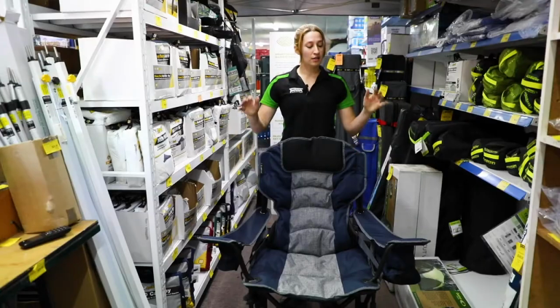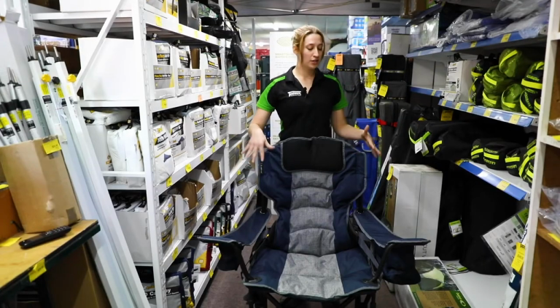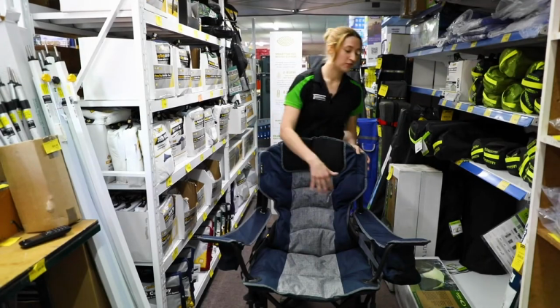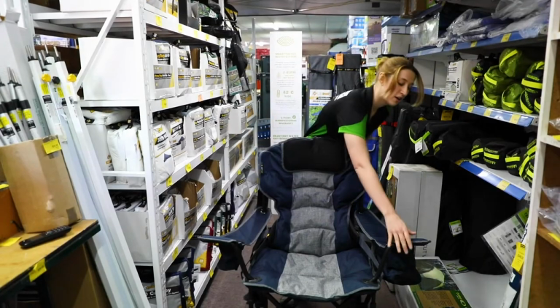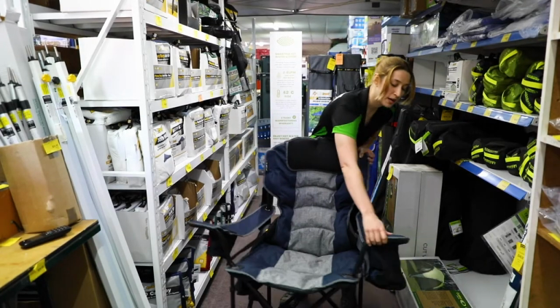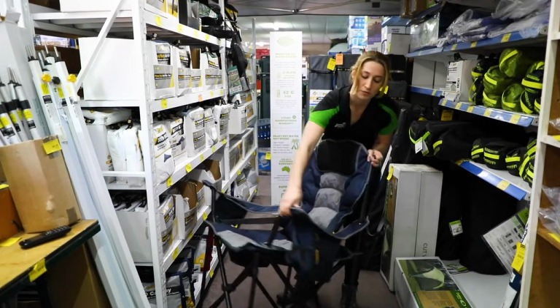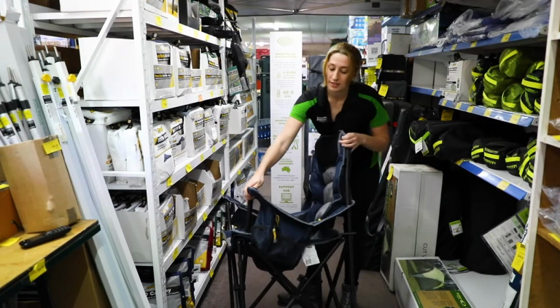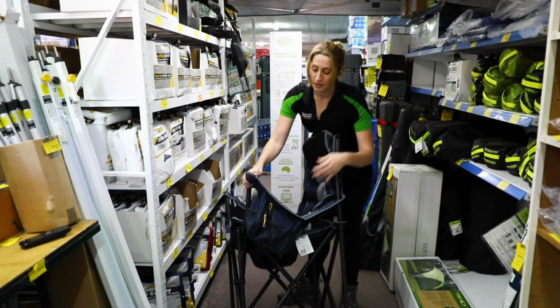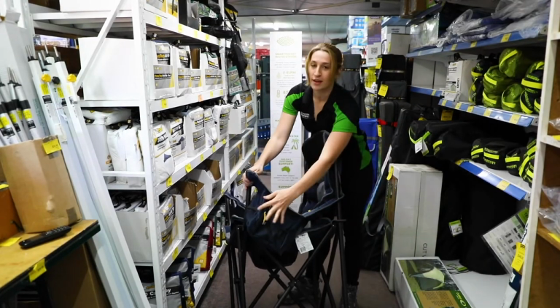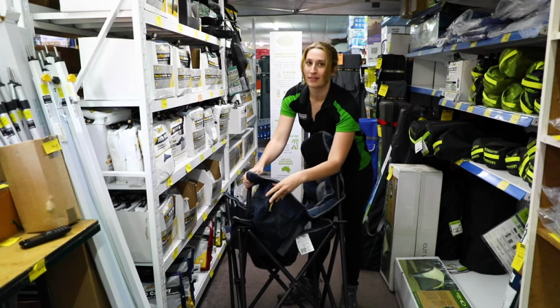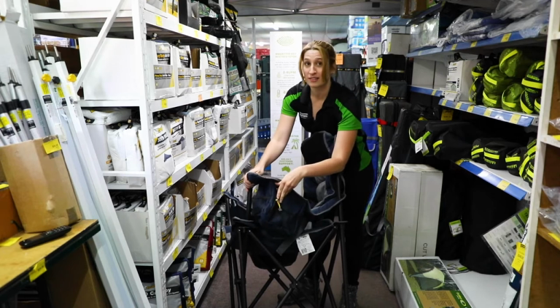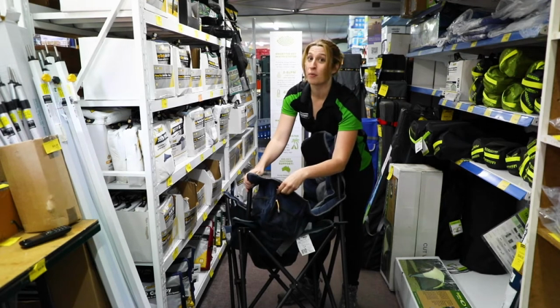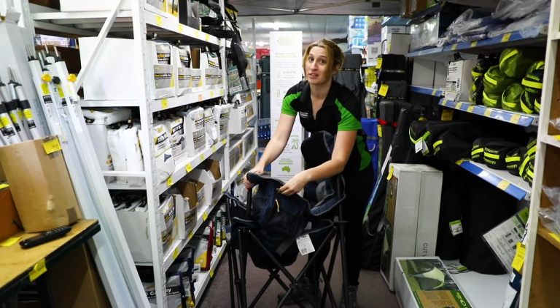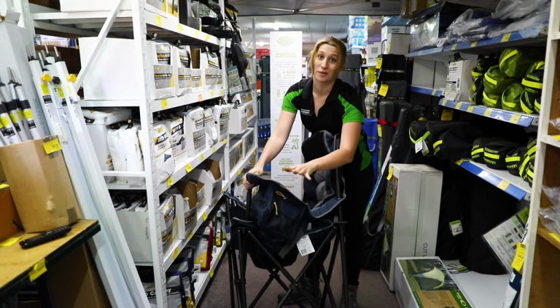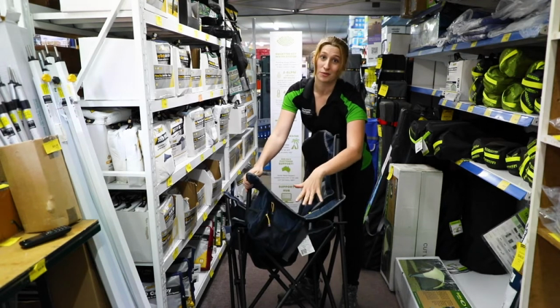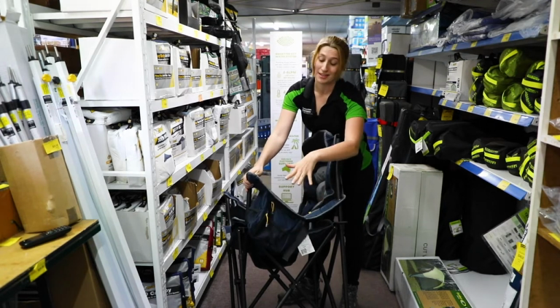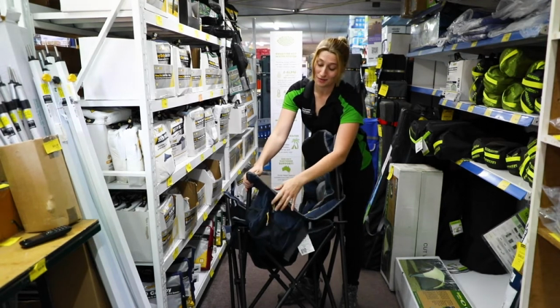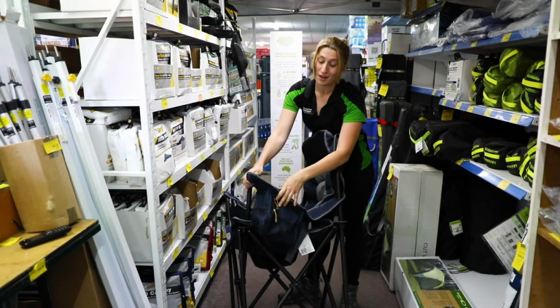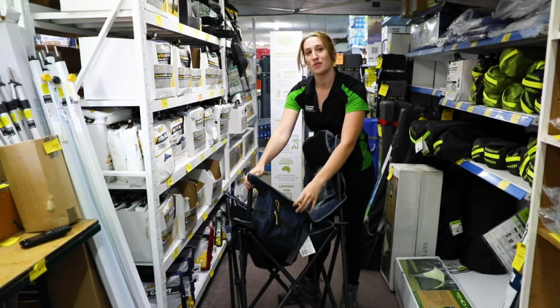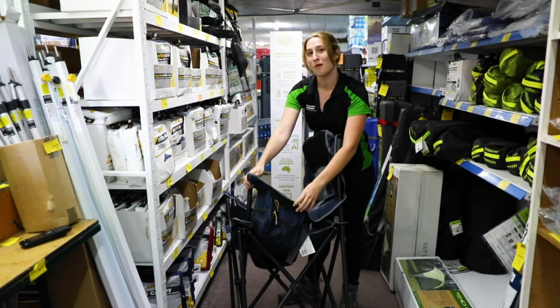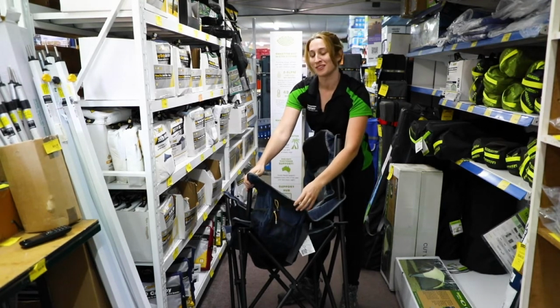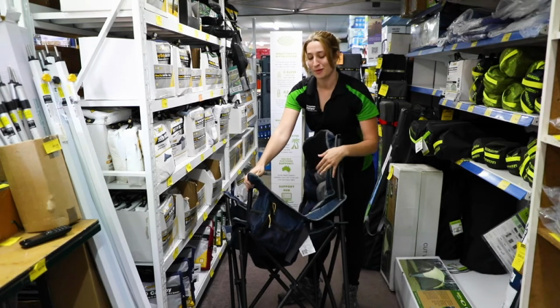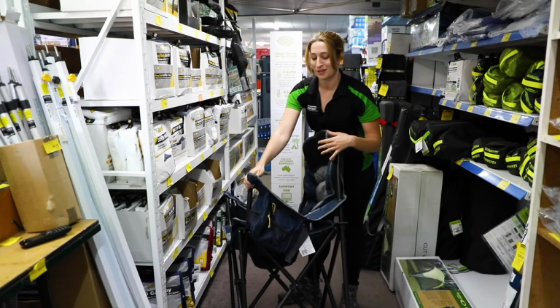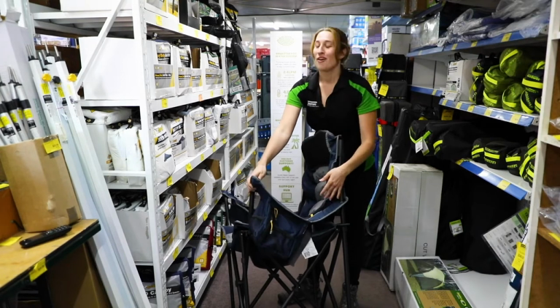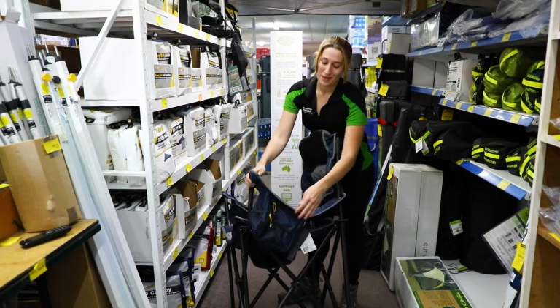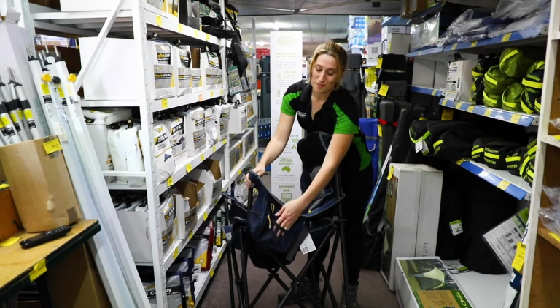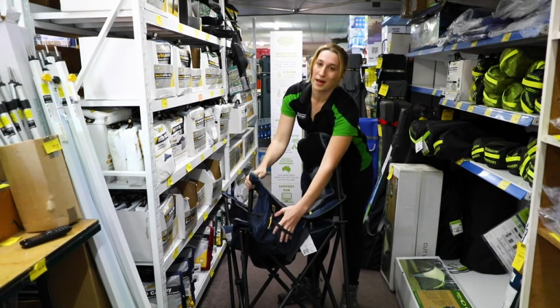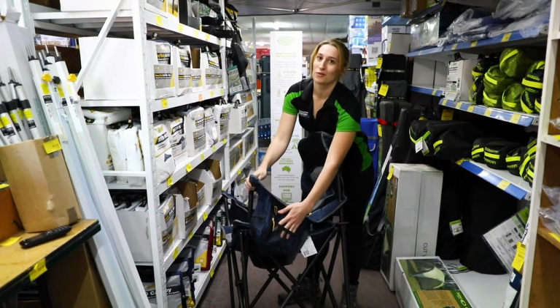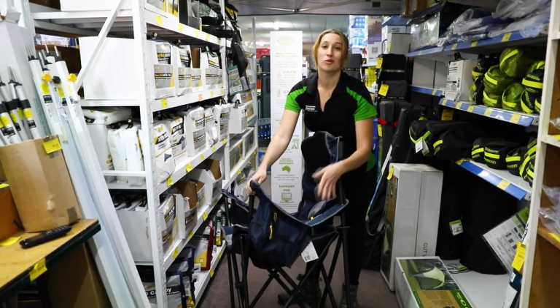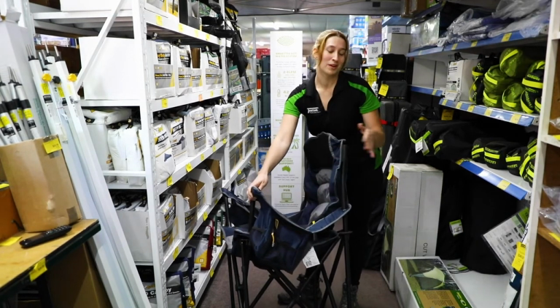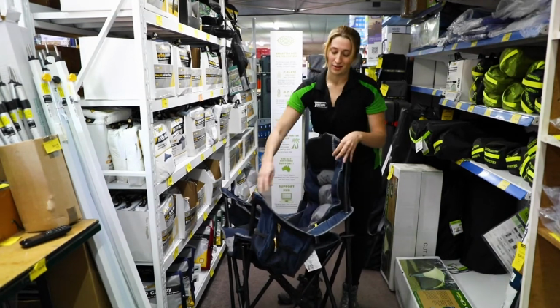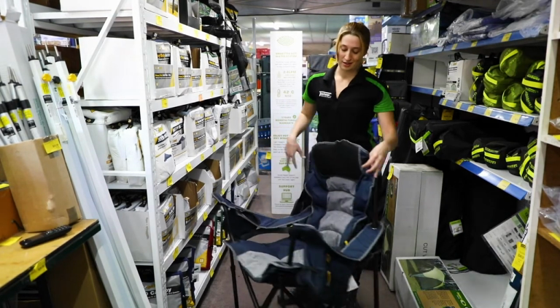Another good feature is we have a really decently sized insulated pocket, so whether you want to sneak some beverages in there or just want to hold things, it's always quite convenient. And obviously we have your mesh little bag where your phone goes, or whatever else you like to keep in there.